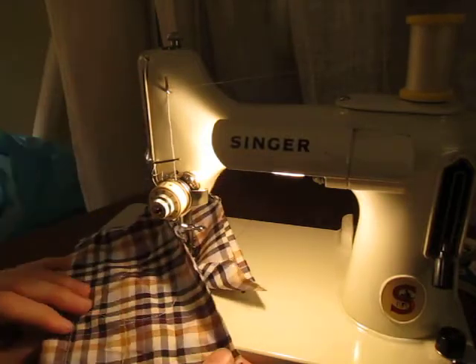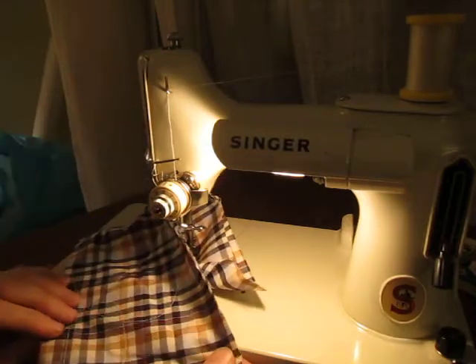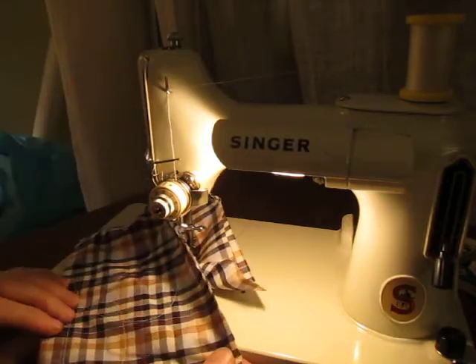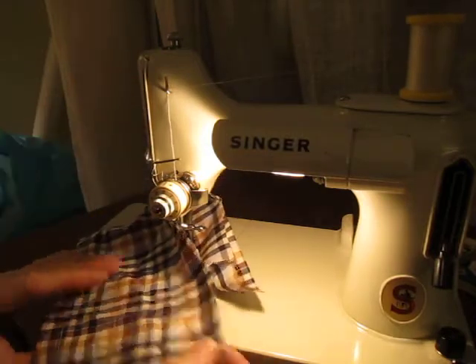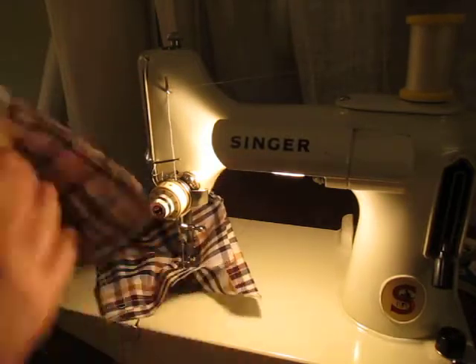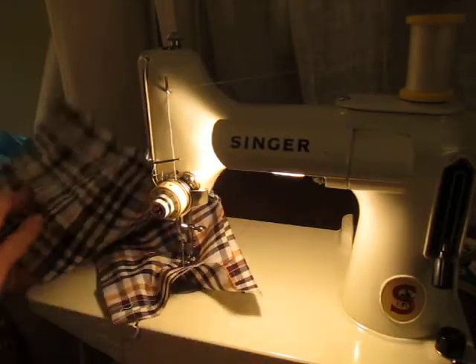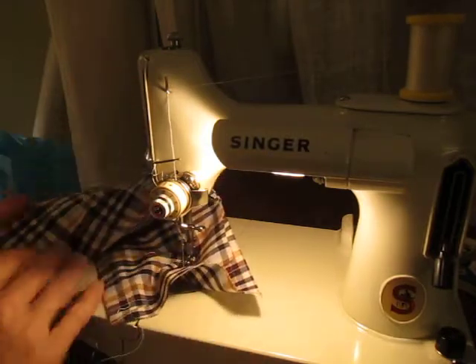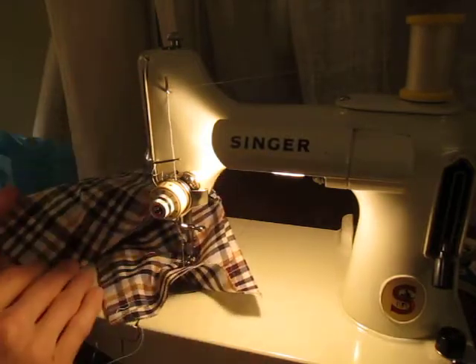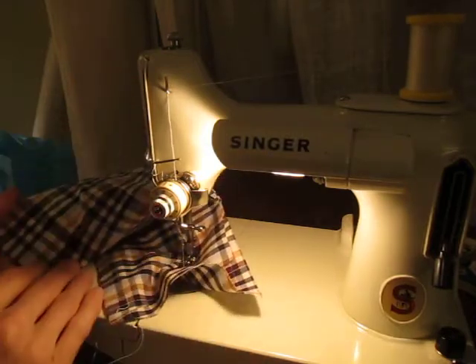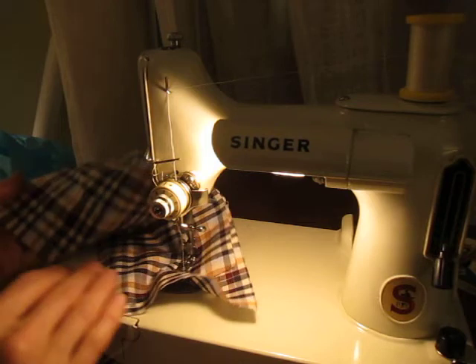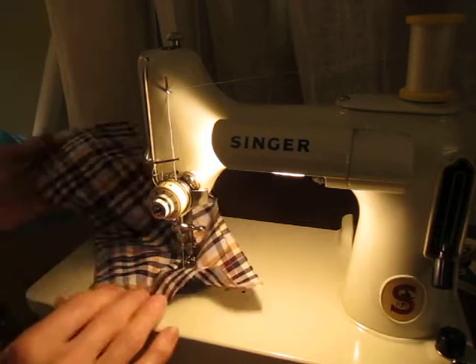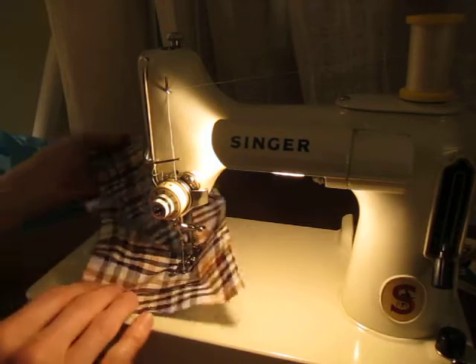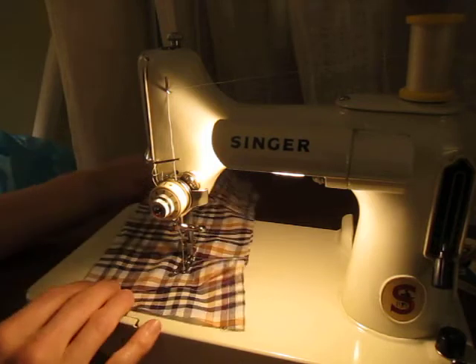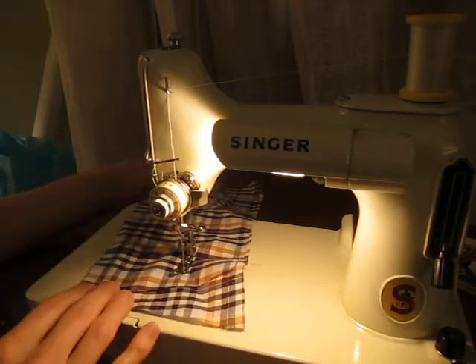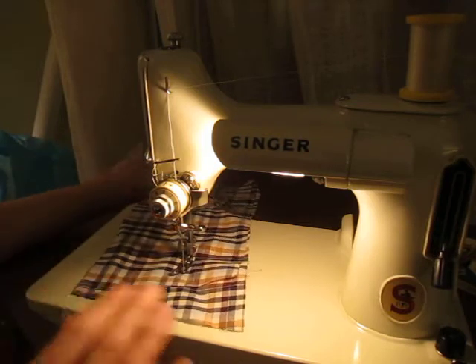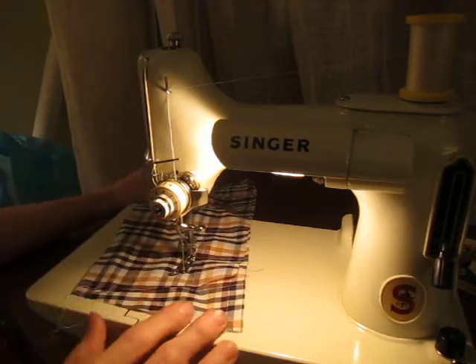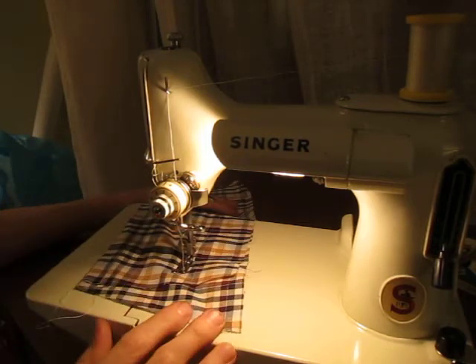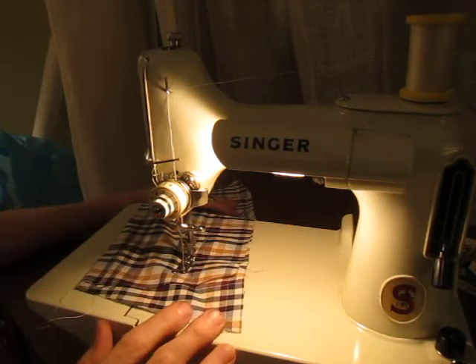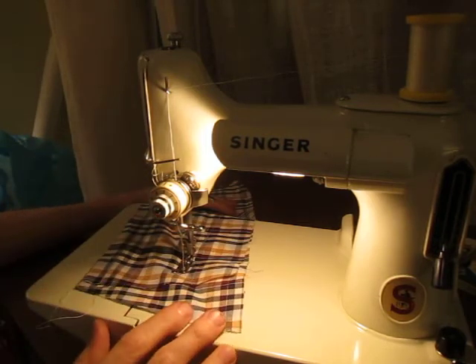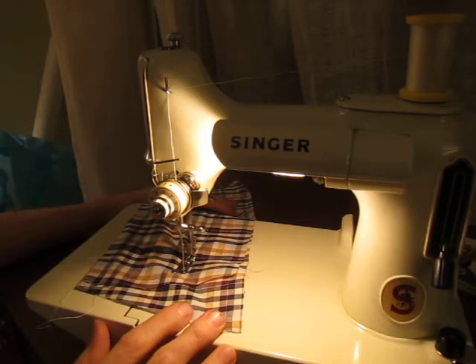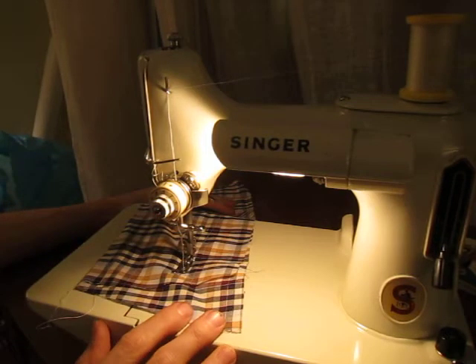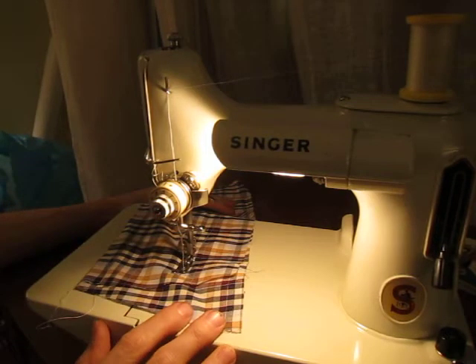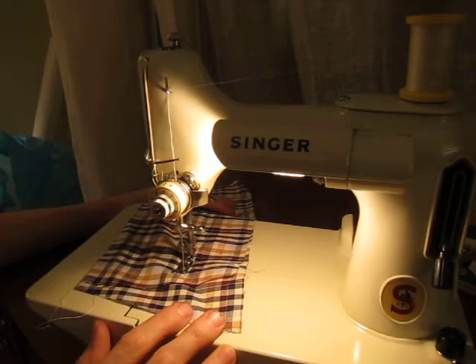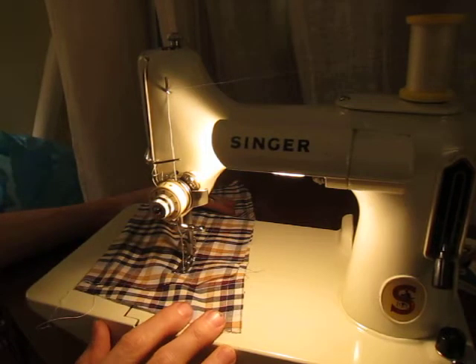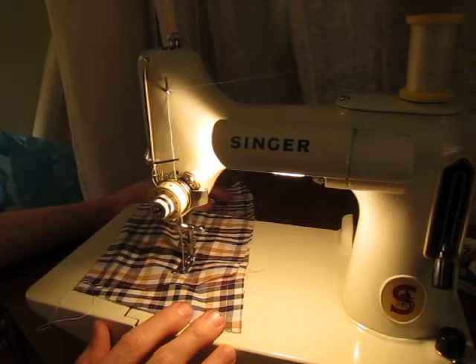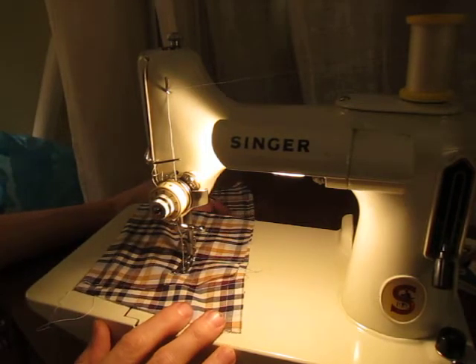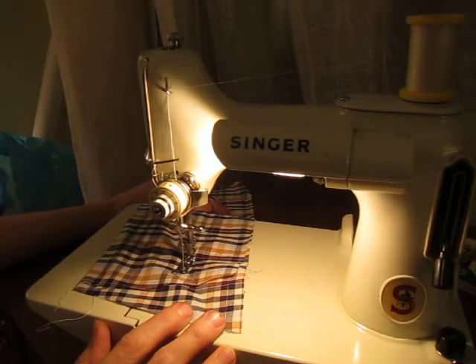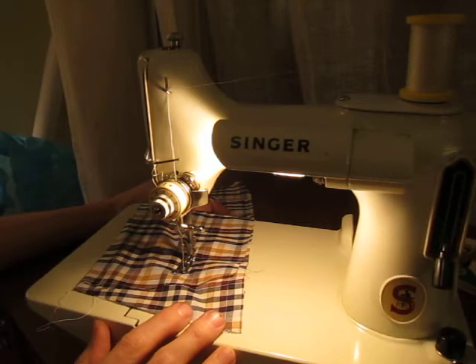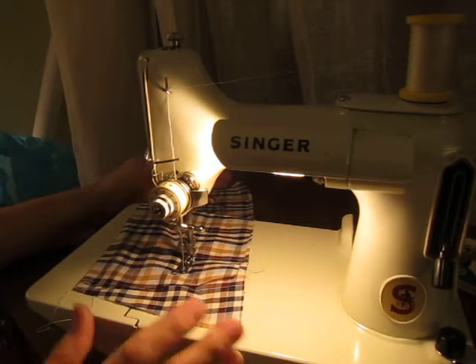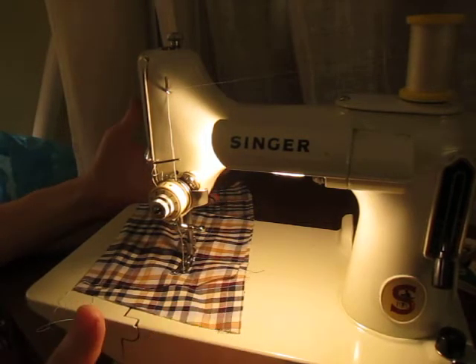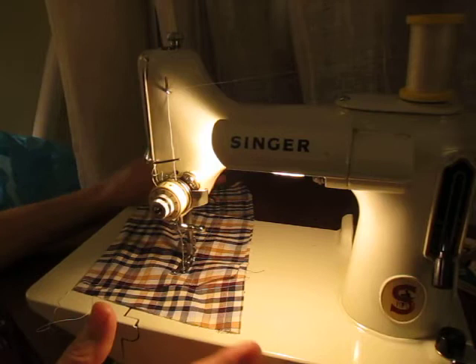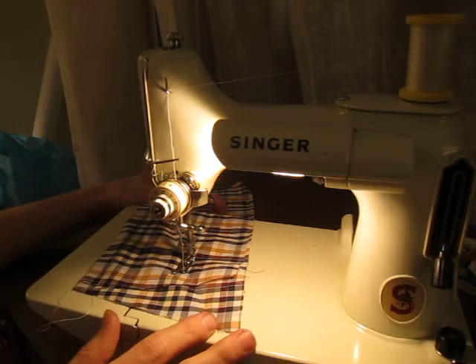Stitches look really nice. And that's it — my new Singer Featherweight in a pale green color.